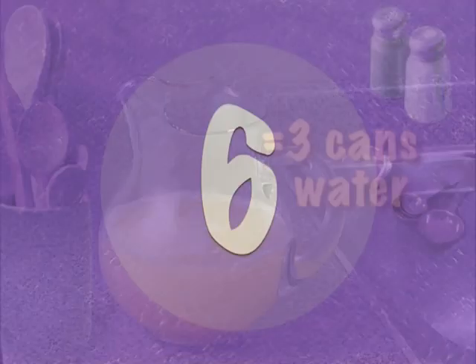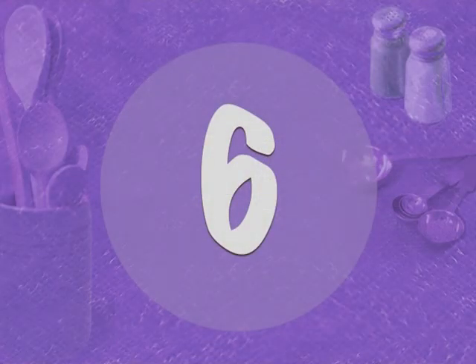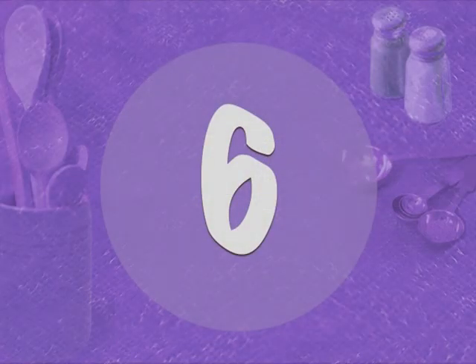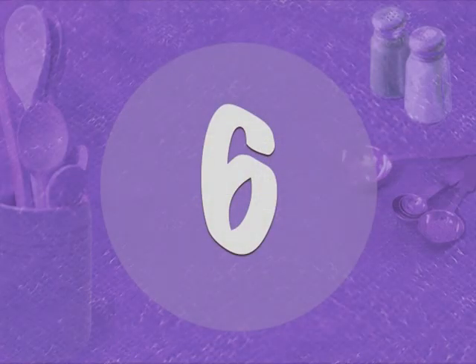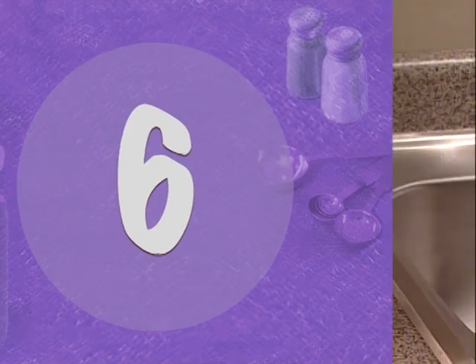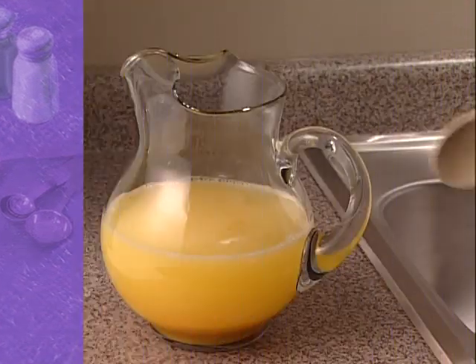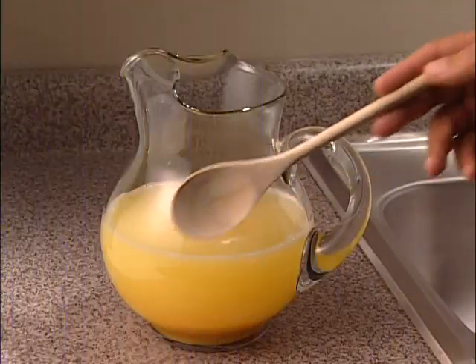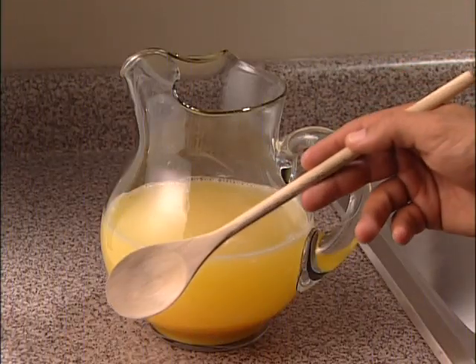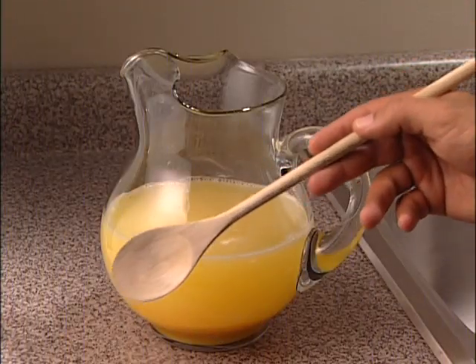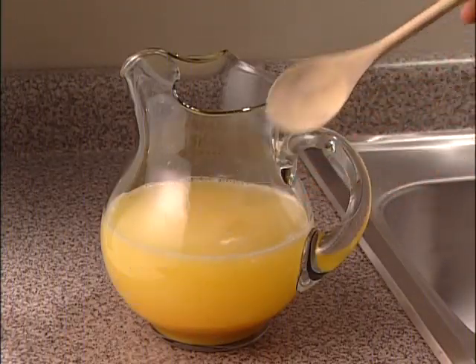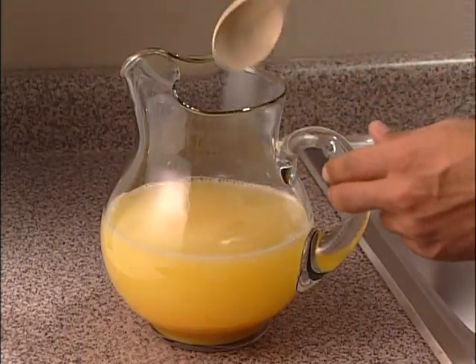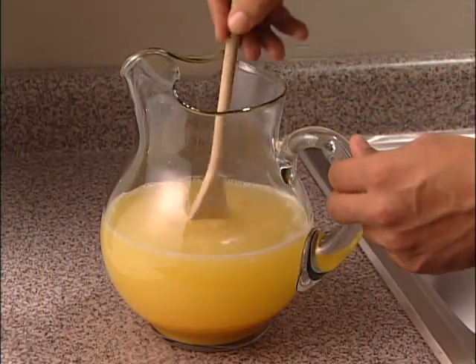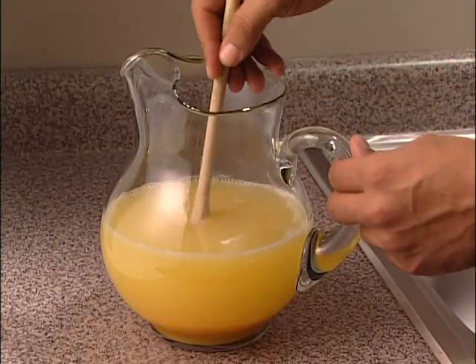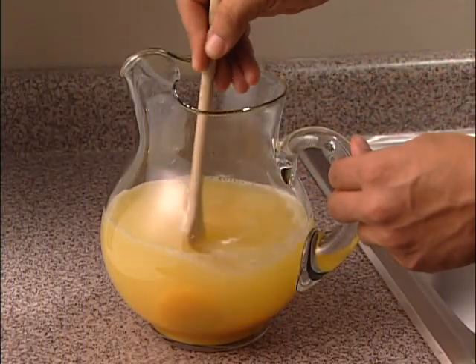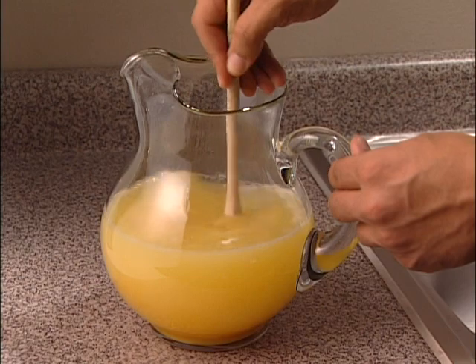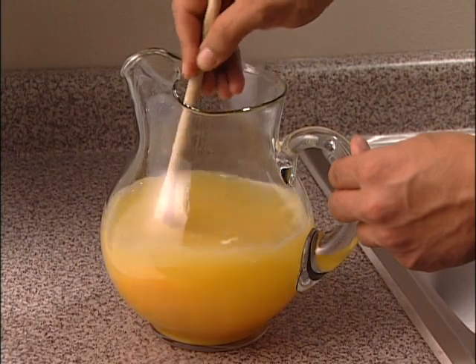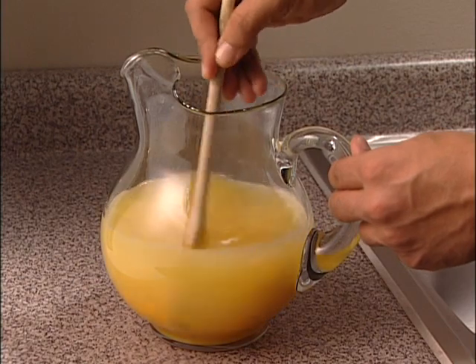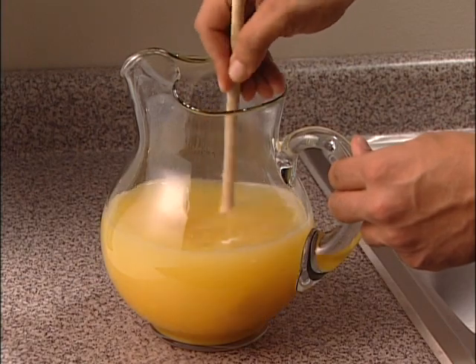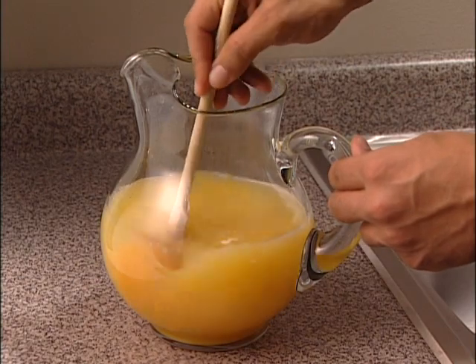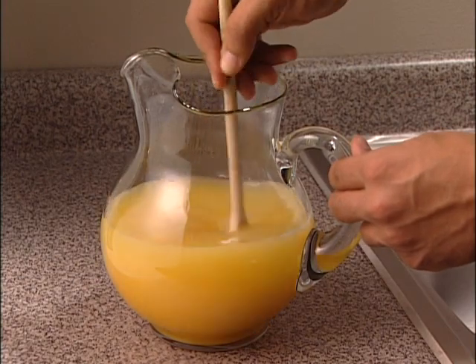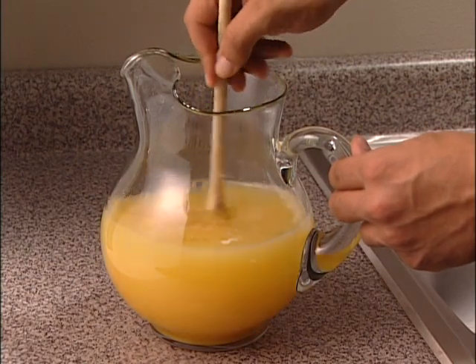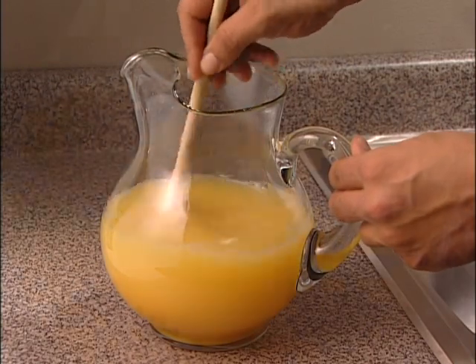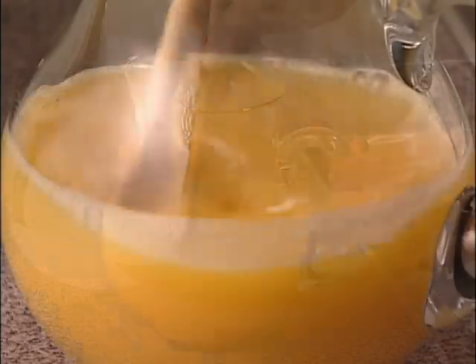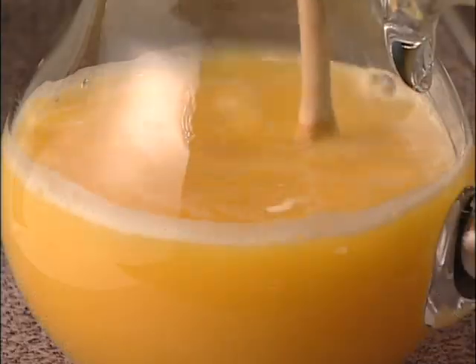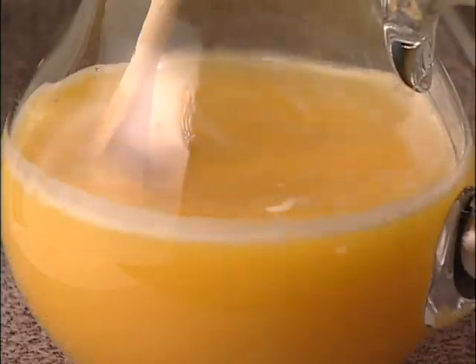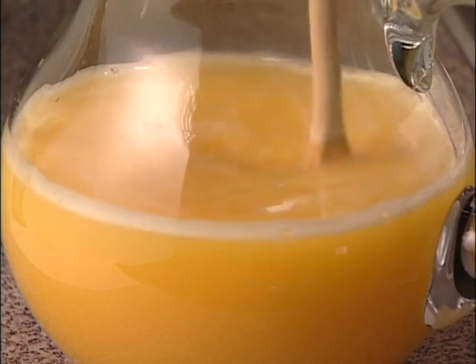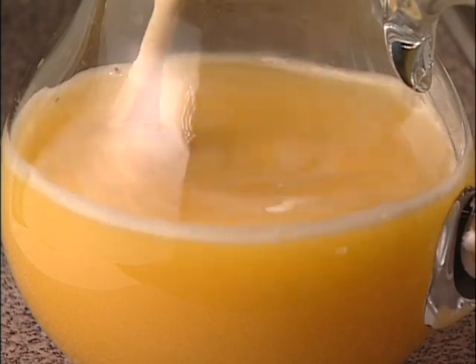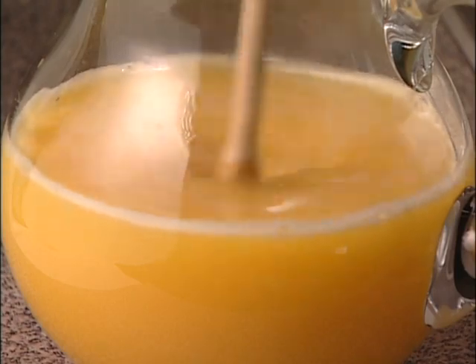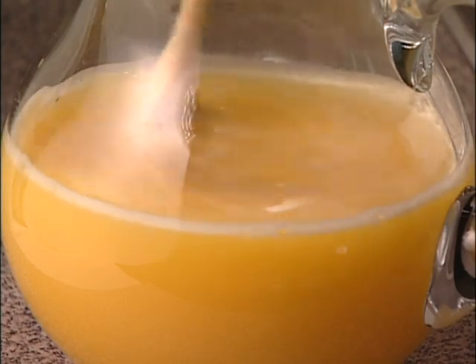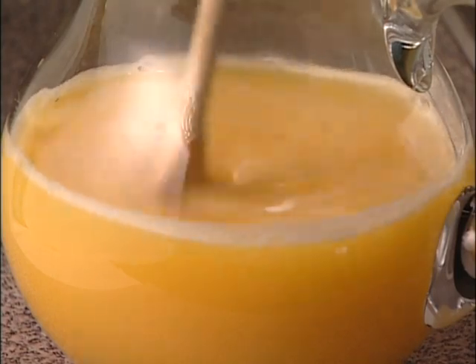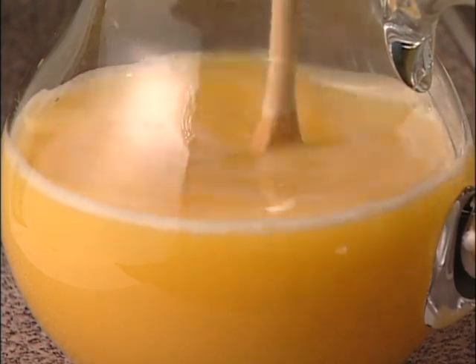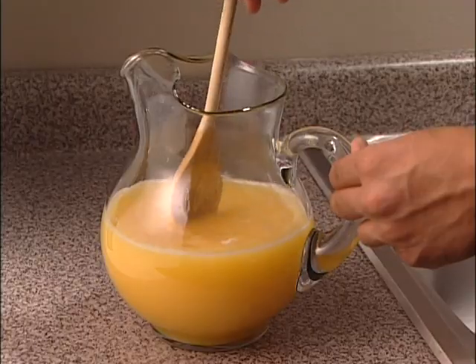Step 6. Use the wooden spoon to stir. Stir from the bottom. Keep stirring until you can't see or feel any chunks. Good!